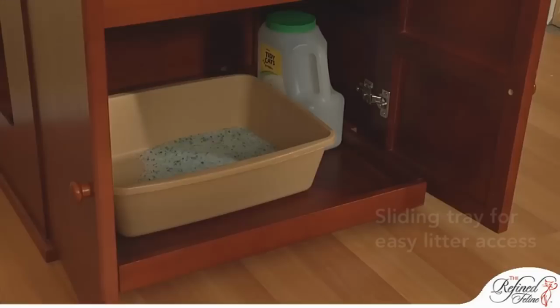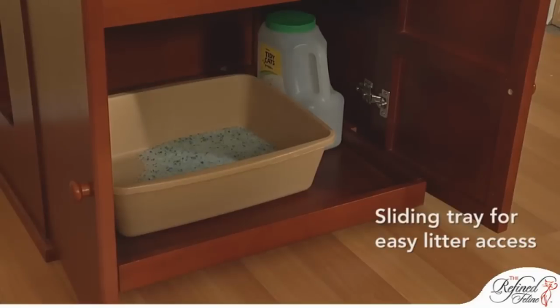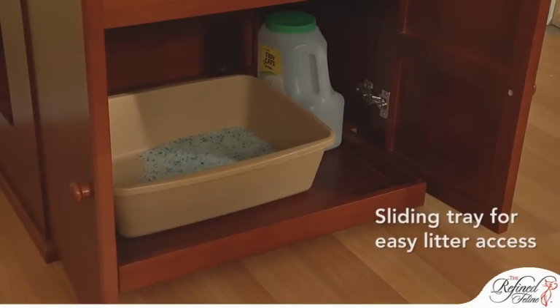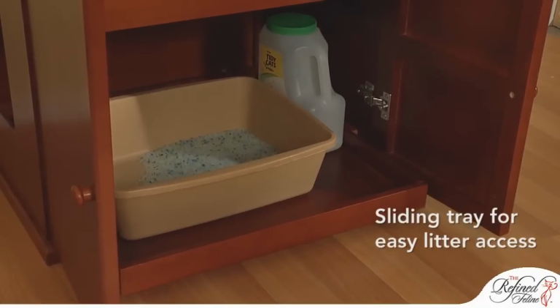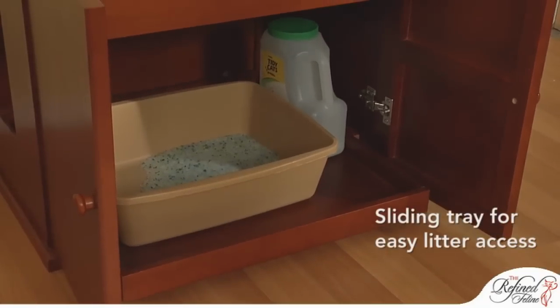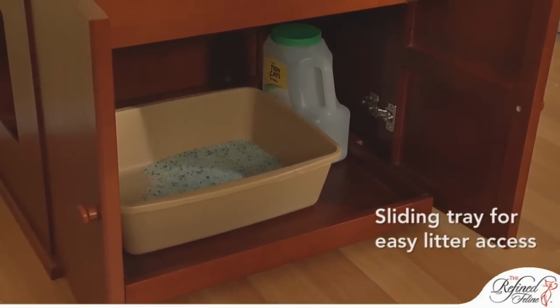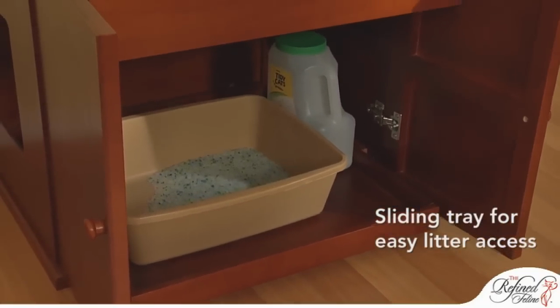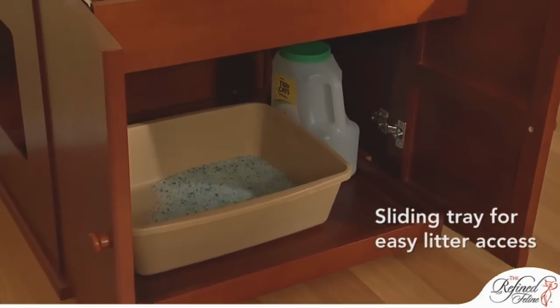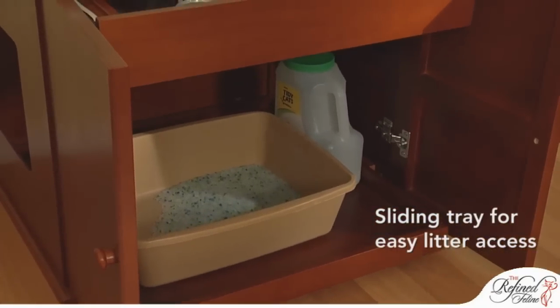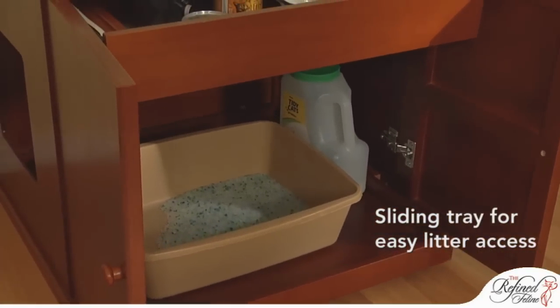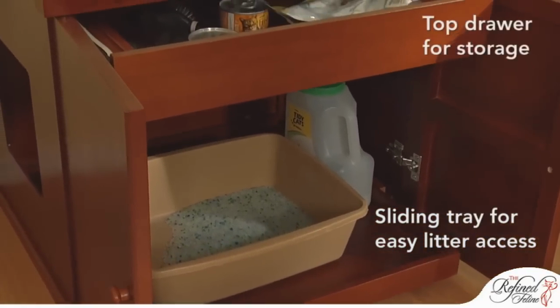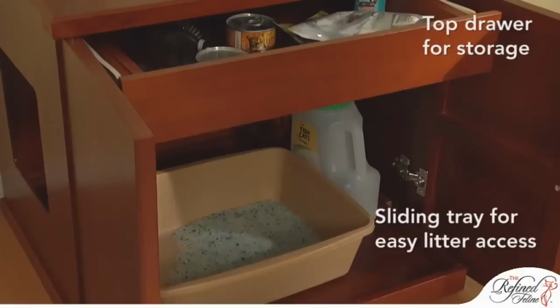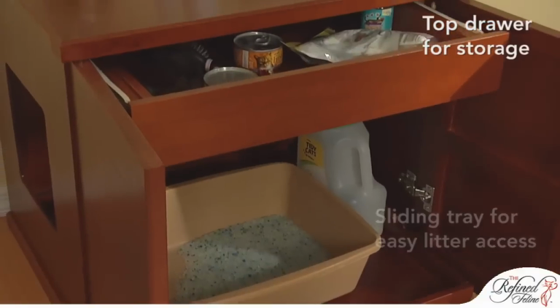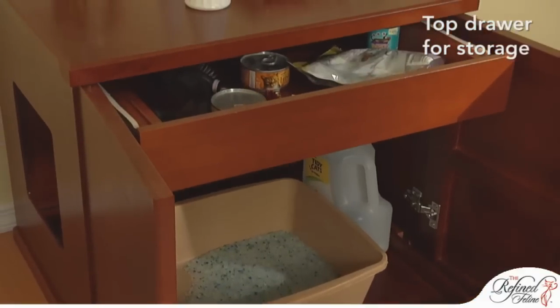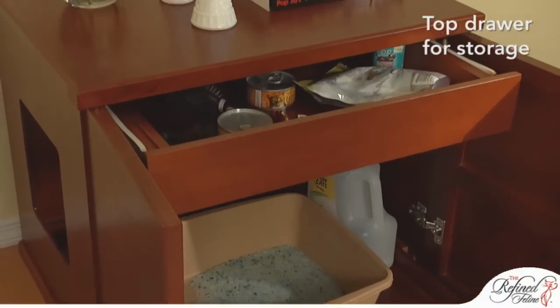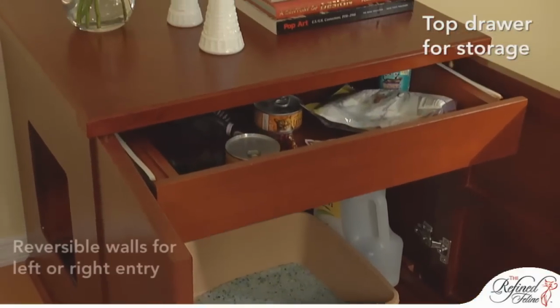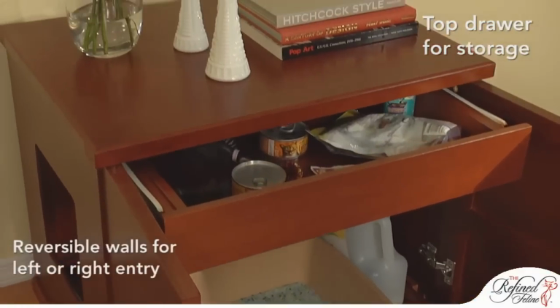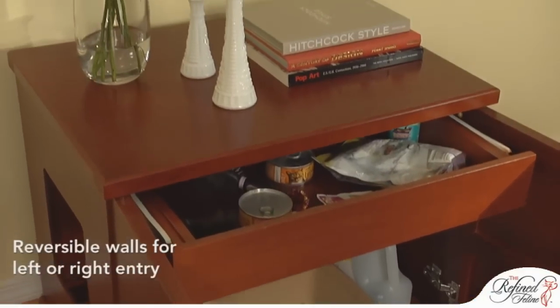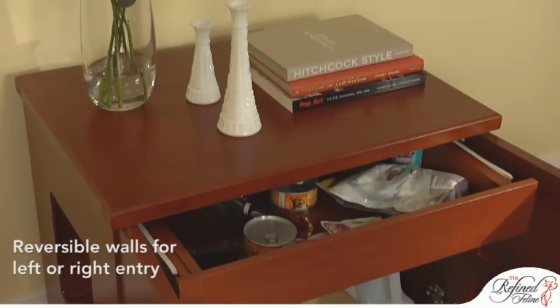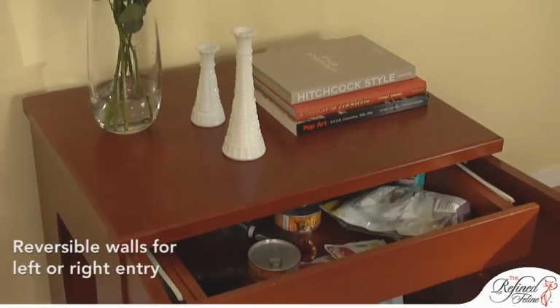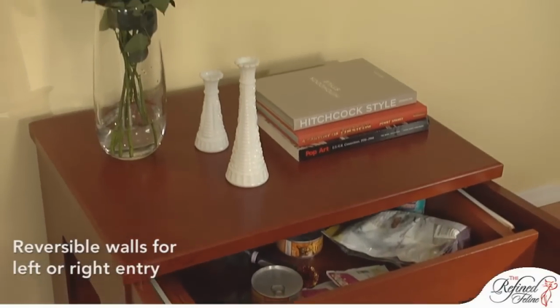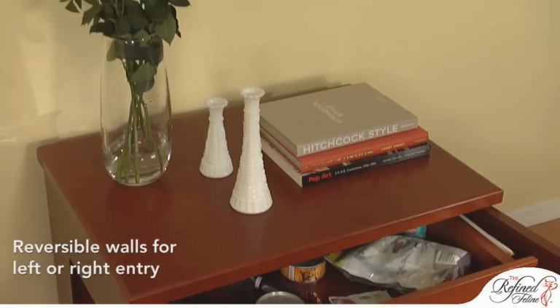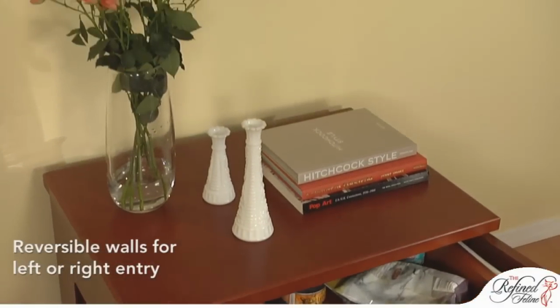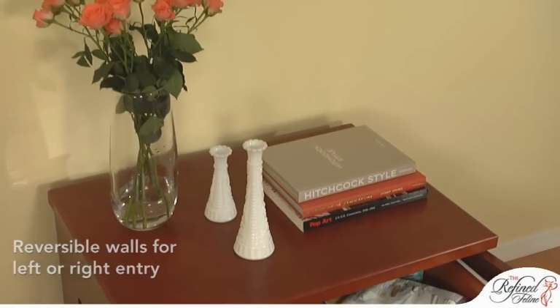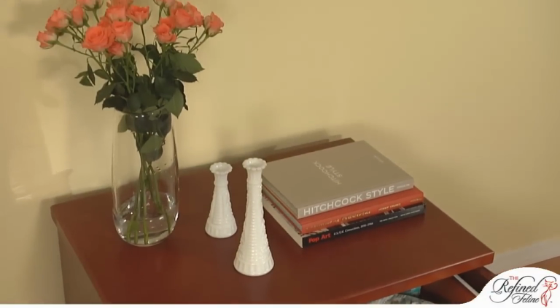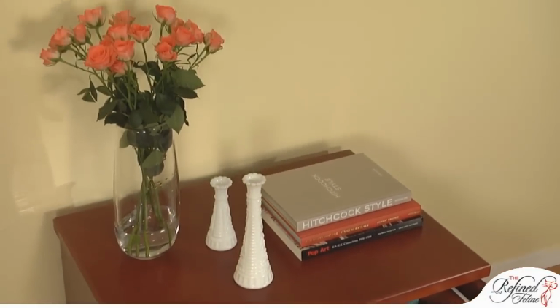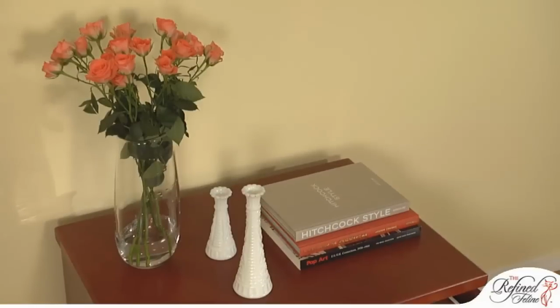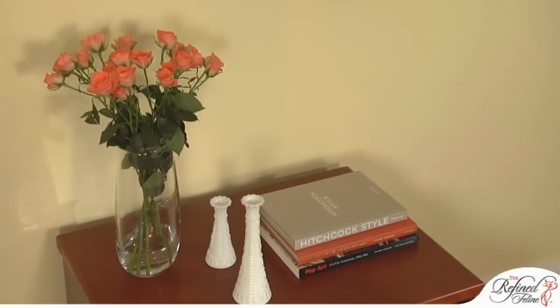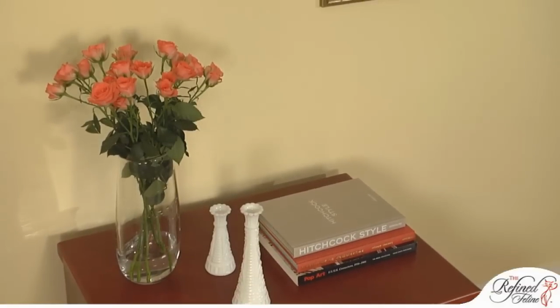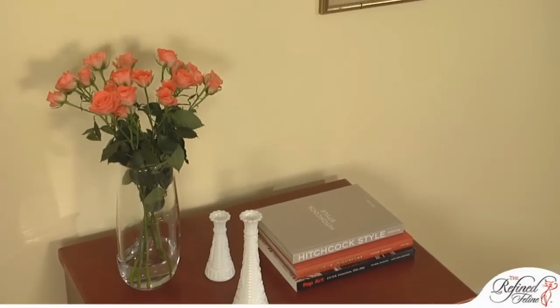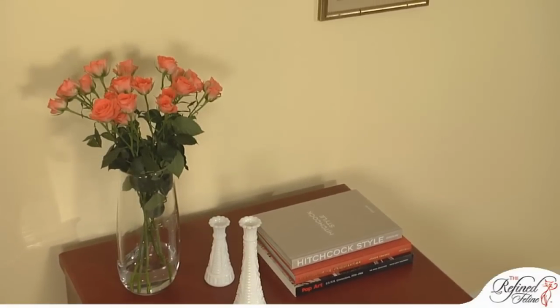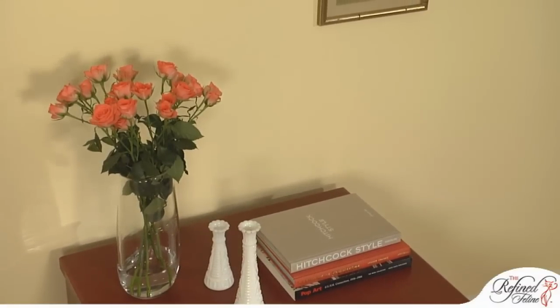Featuring a sliding bottom tray for easy access, a top drawer for storage, and reversible walls for left or right entry, the Refined Litter Box fits perfectly in any room.